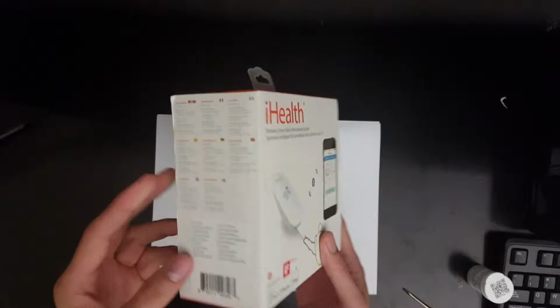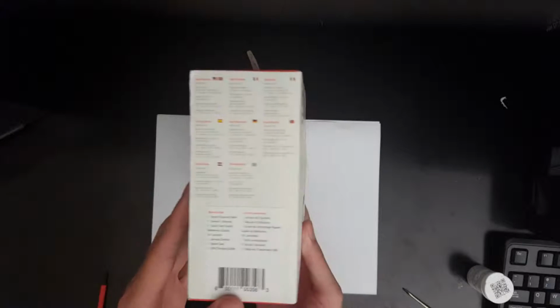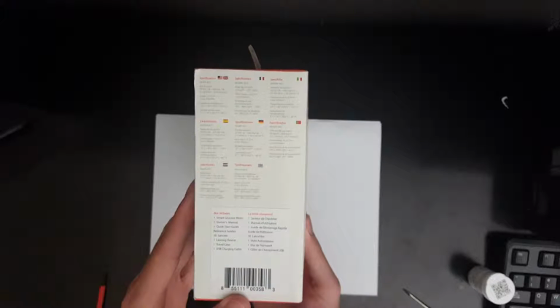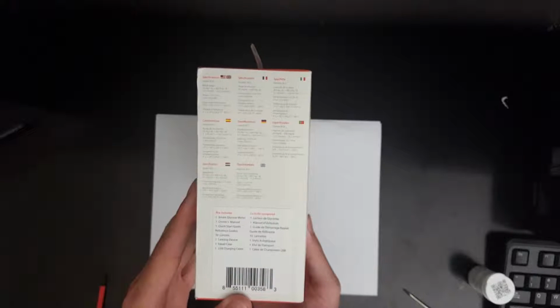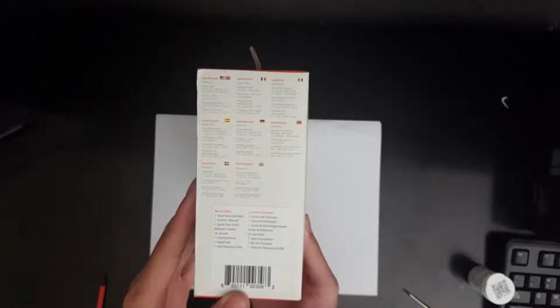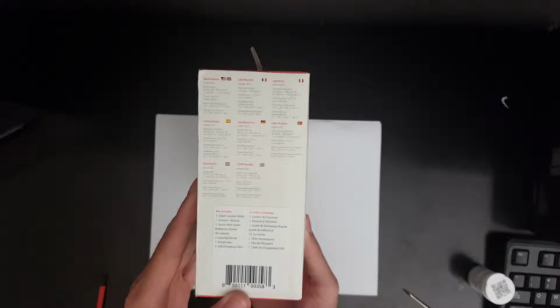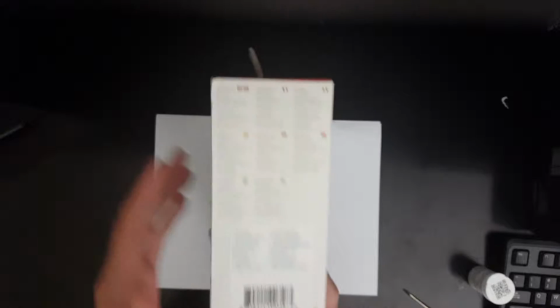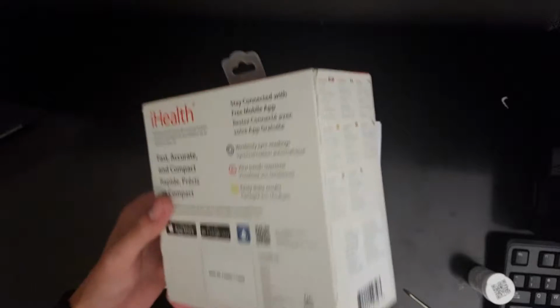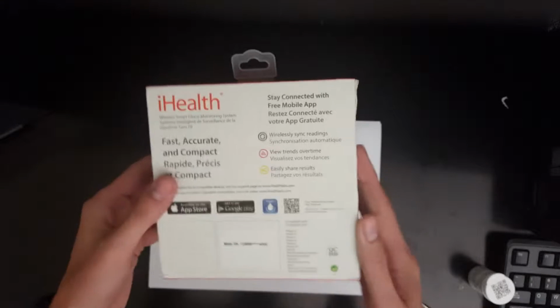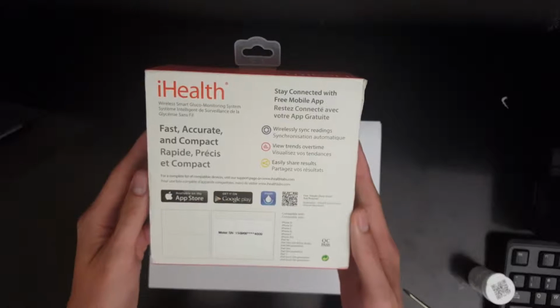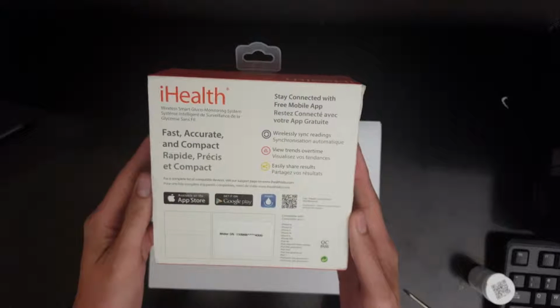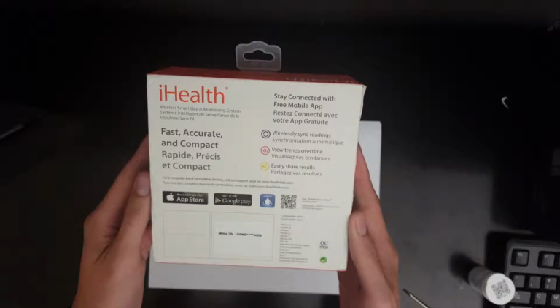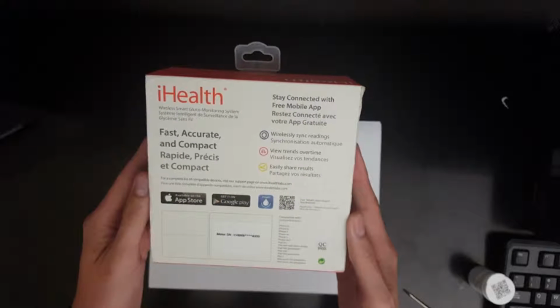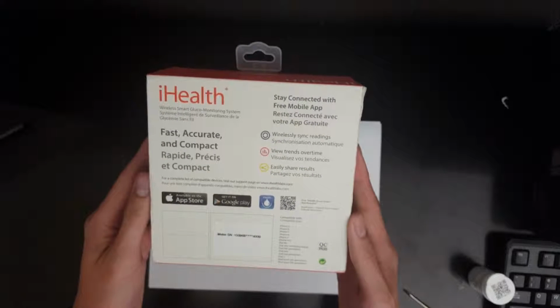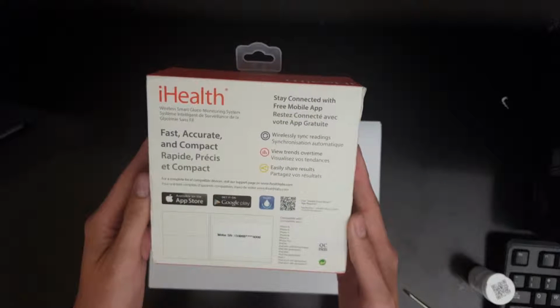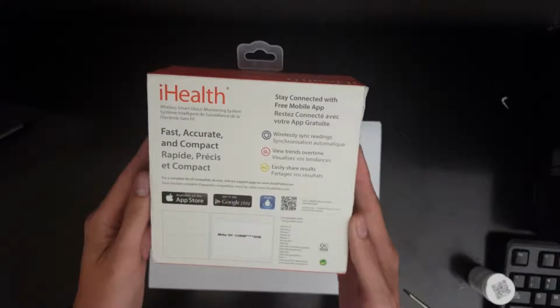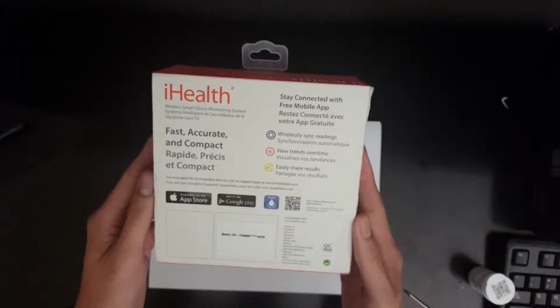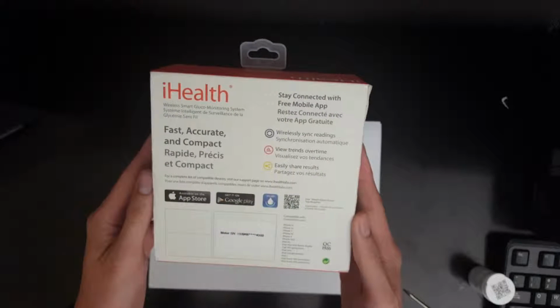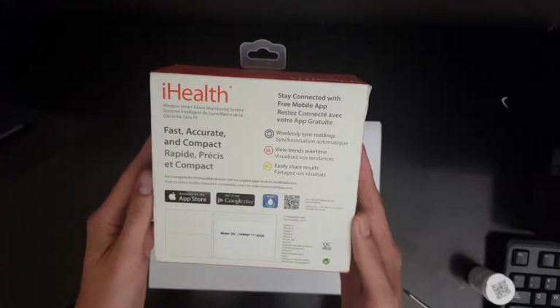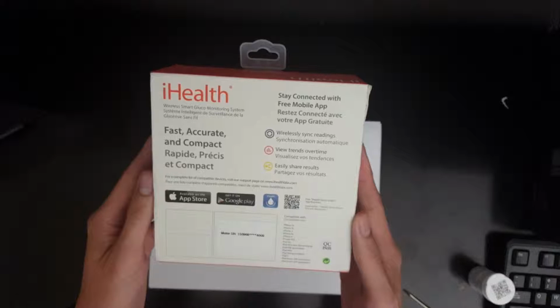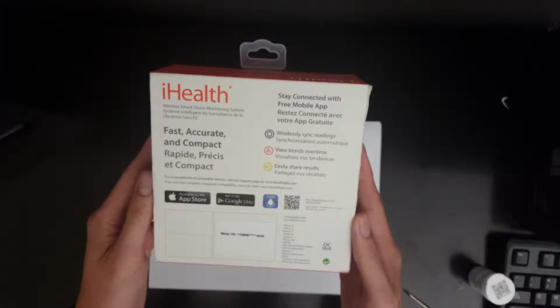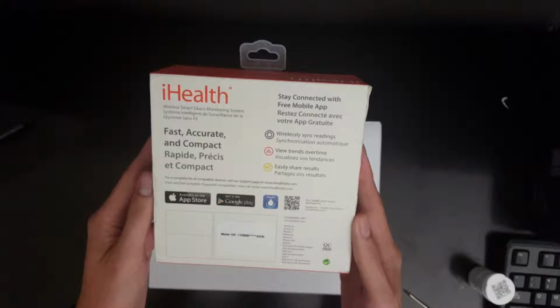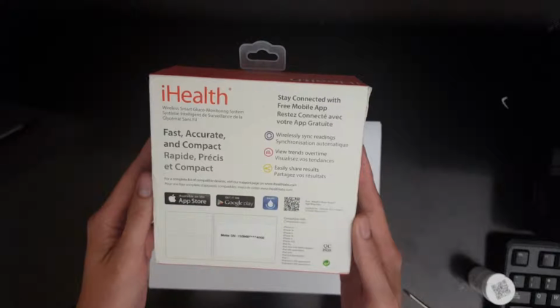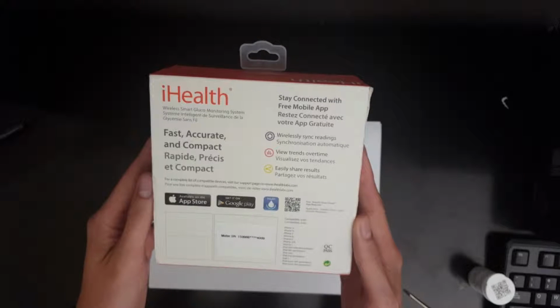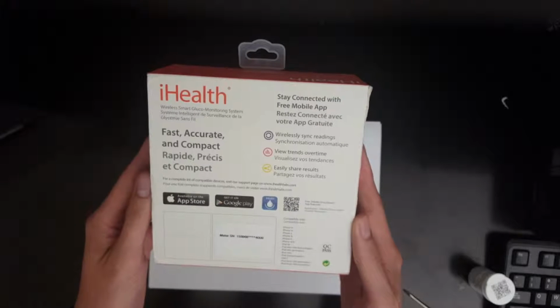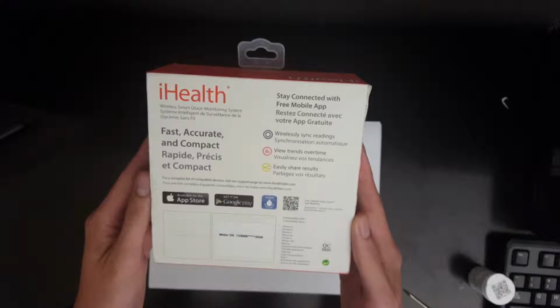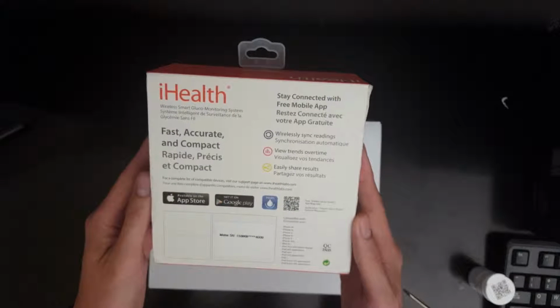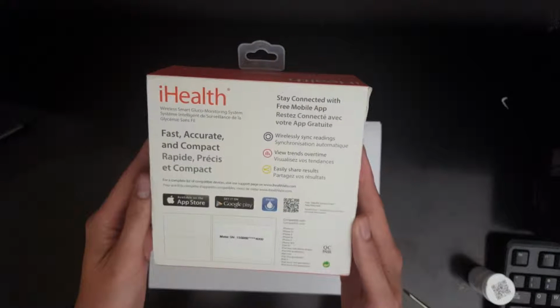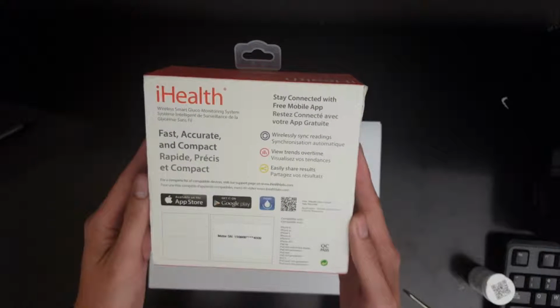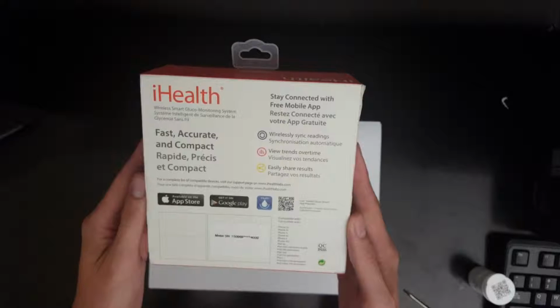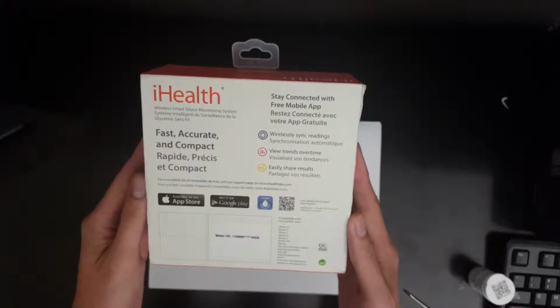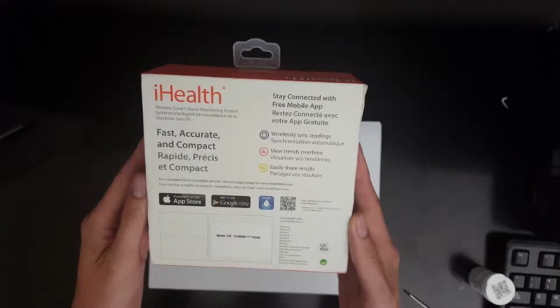When we turn the device around, we can see there are multiple languages presented. On the back, we see that there is an app available on the Google Play and the Apple App Store that users can download, and also a QR code that users can scan to gain more information about the device.